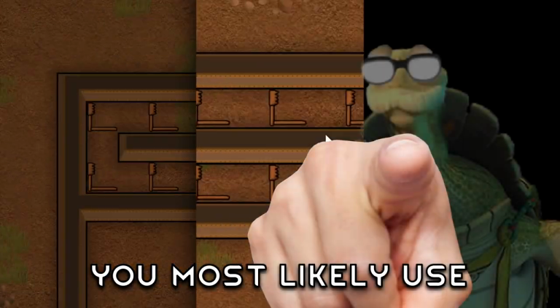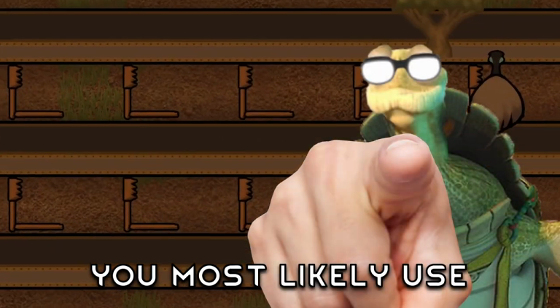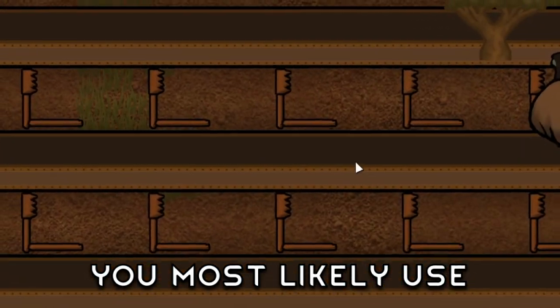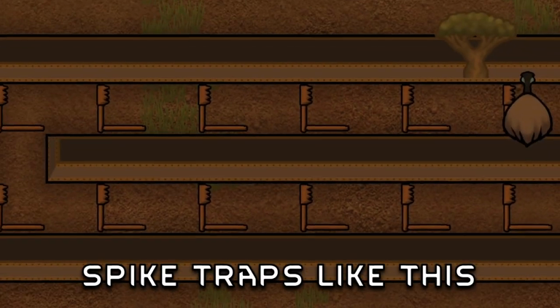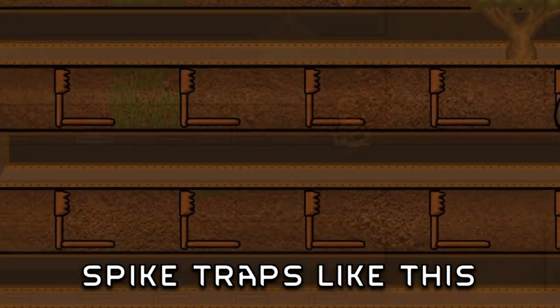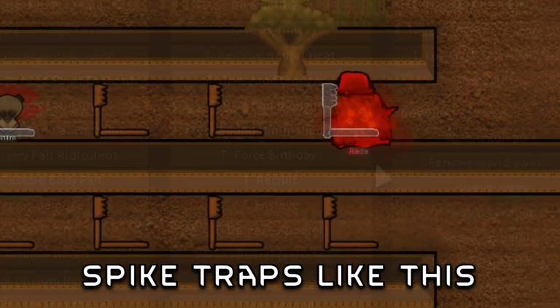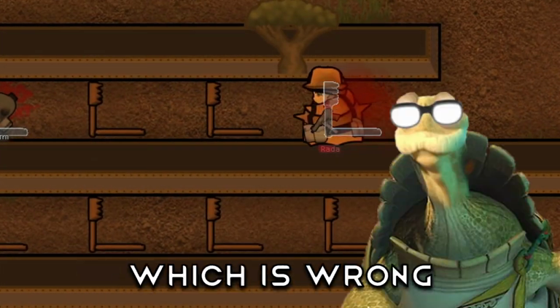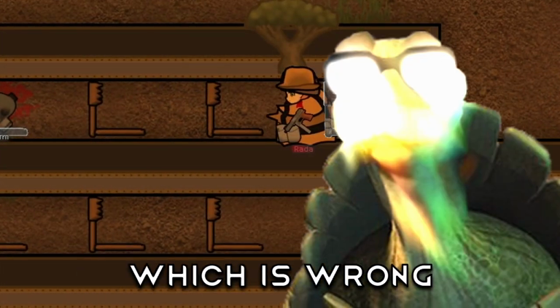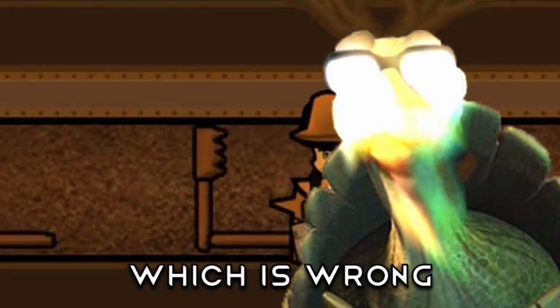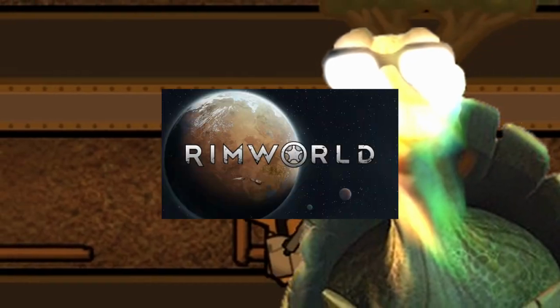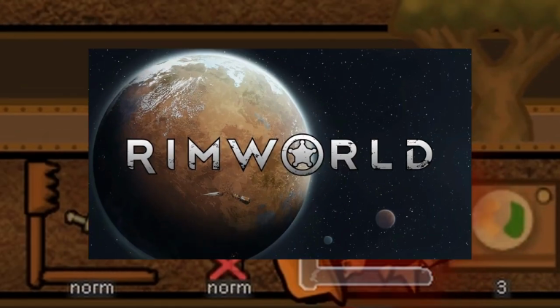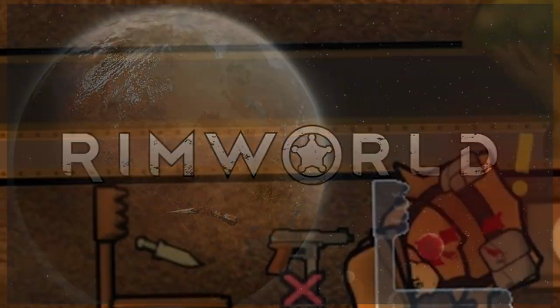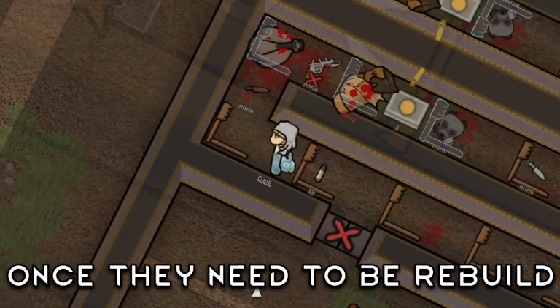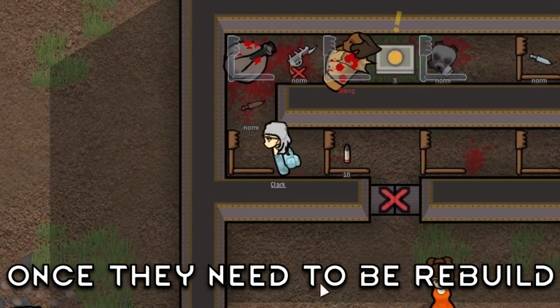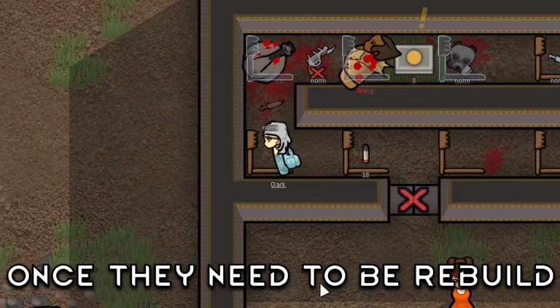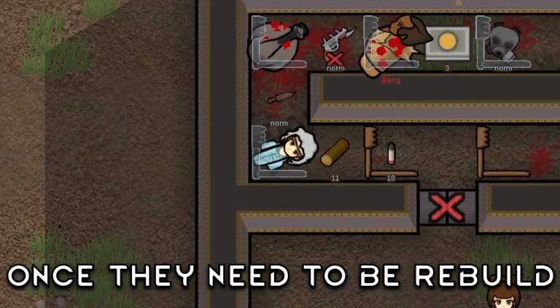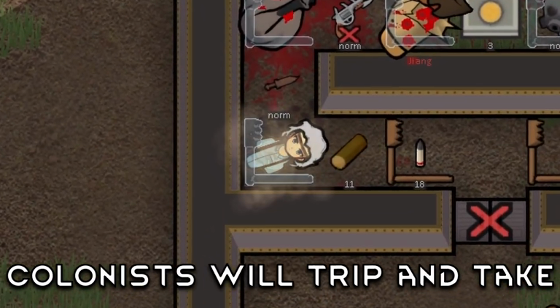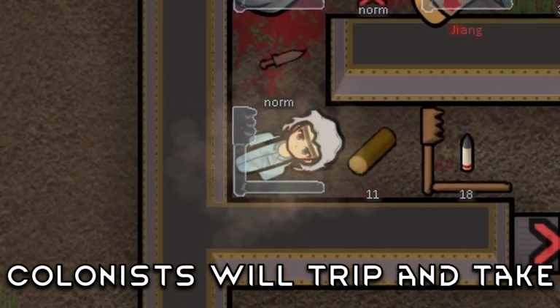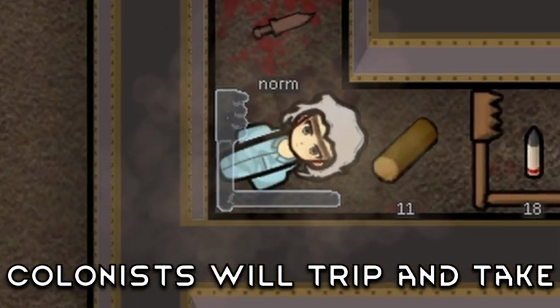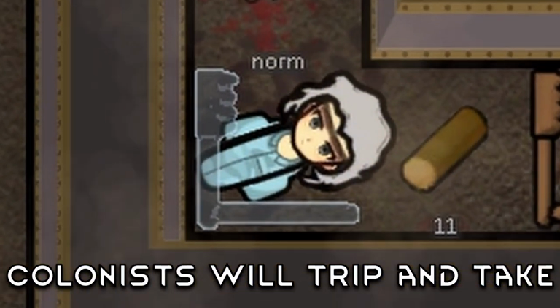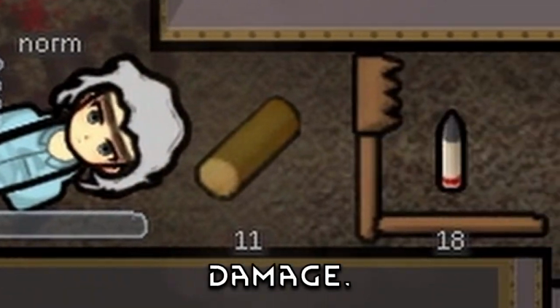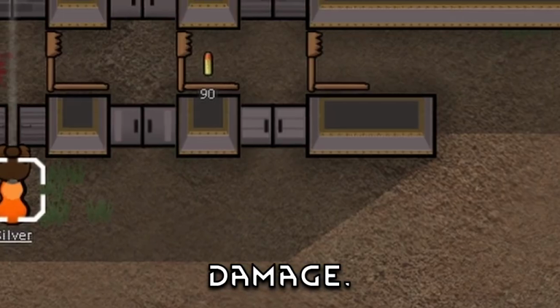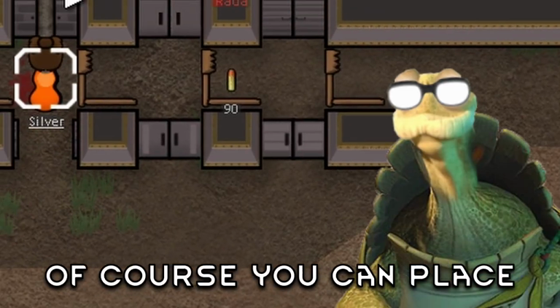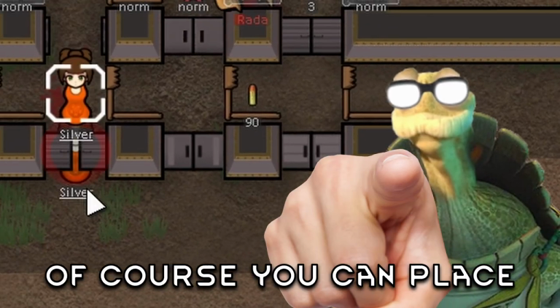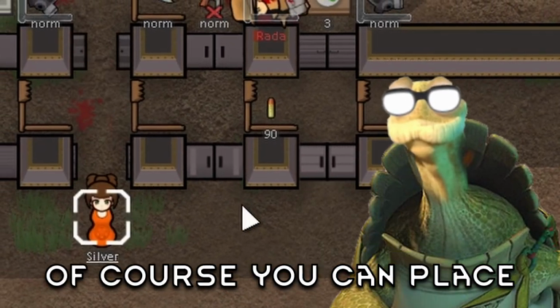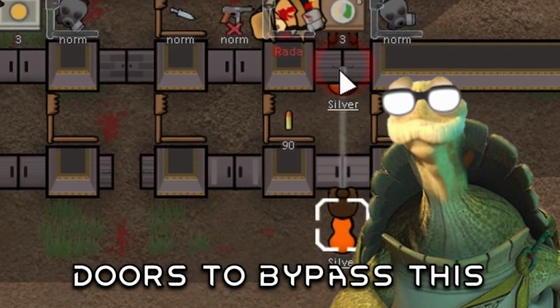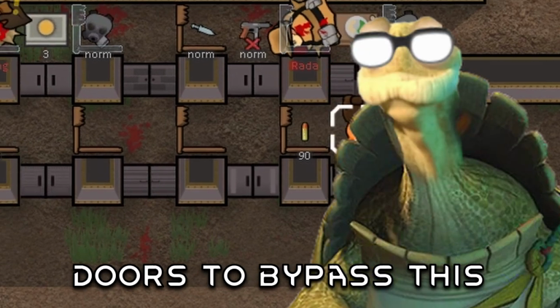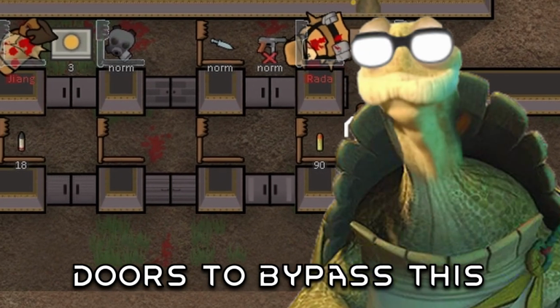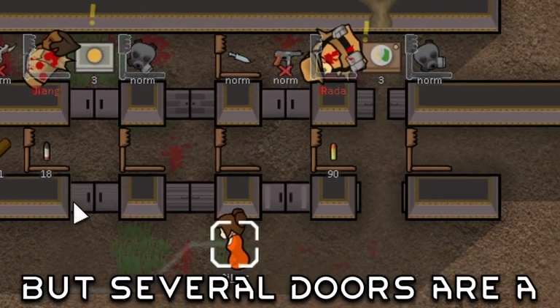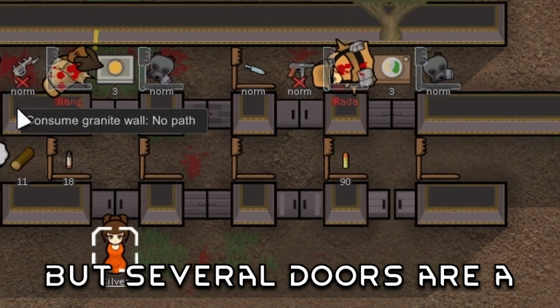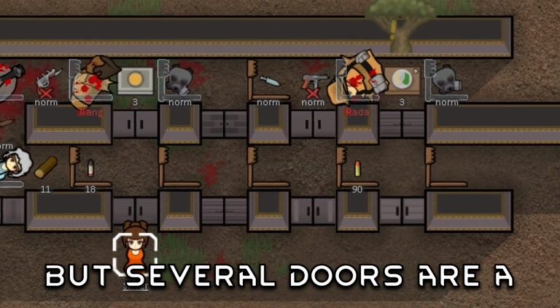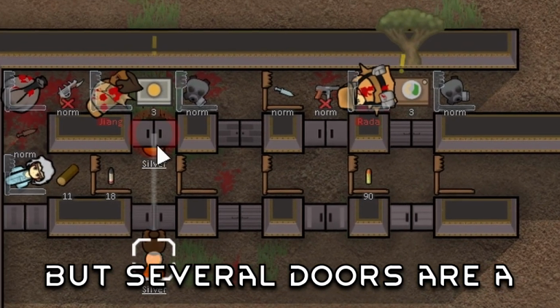You most likely use spike traps like this, which is wrong in RimWorld. Once they need to be rebuilt, colonists will trip and take damage. Of course, you can place doors to bypass this, but several doors are a waste of resources and time.